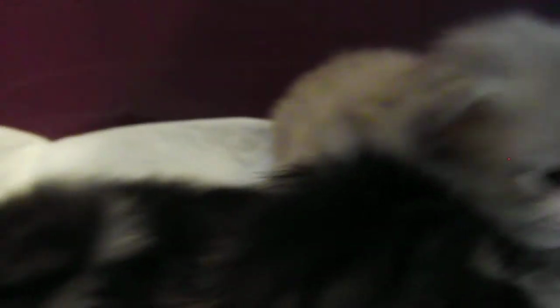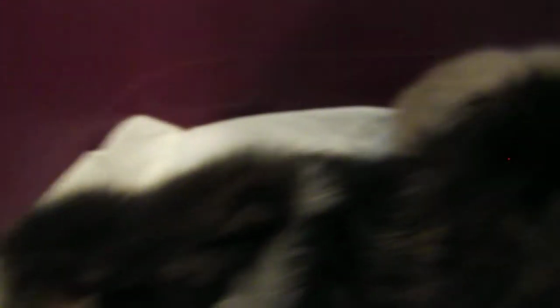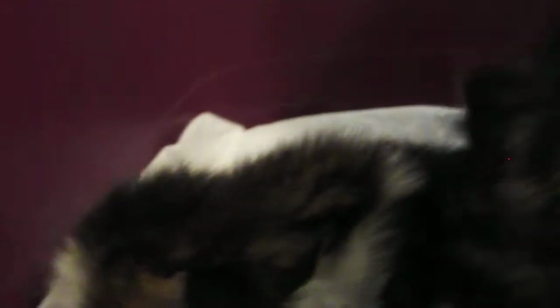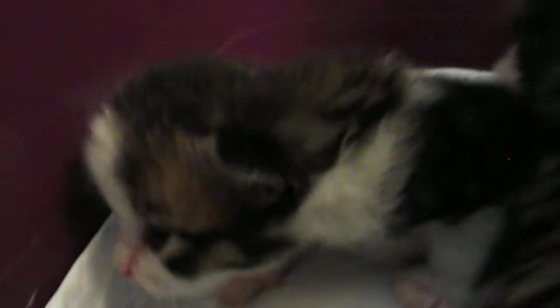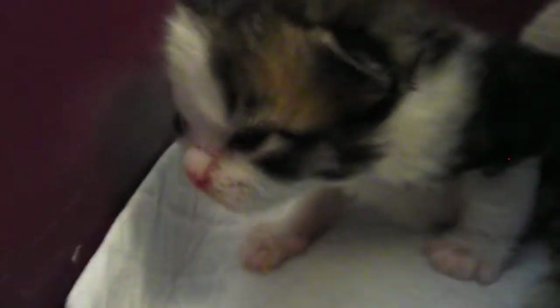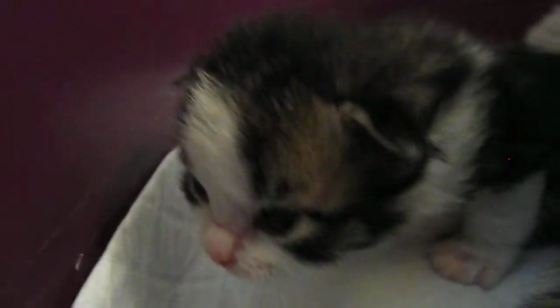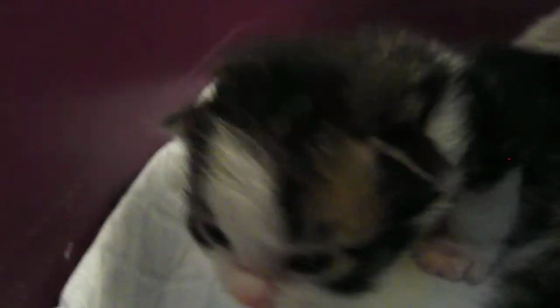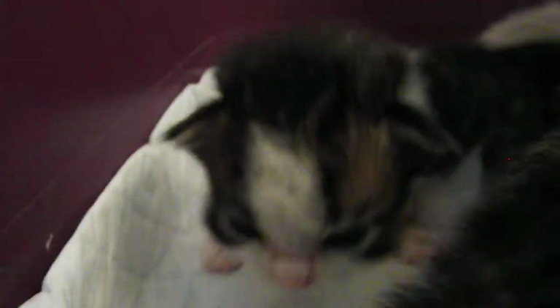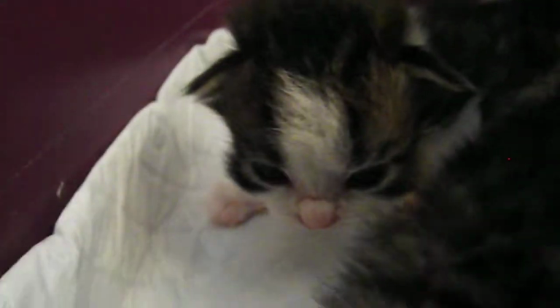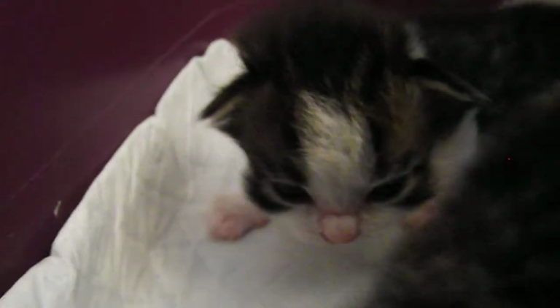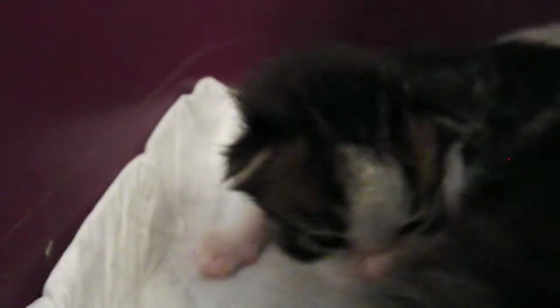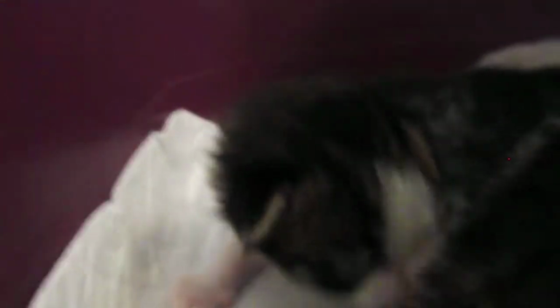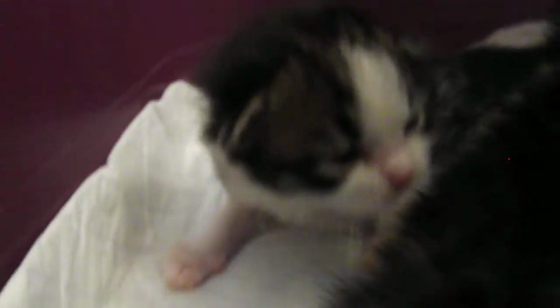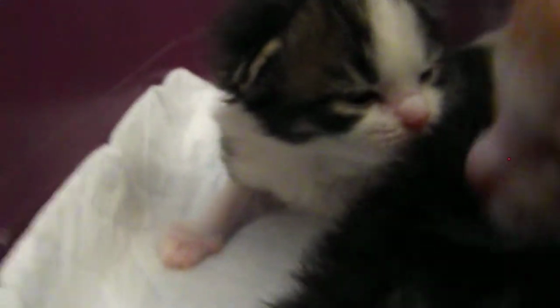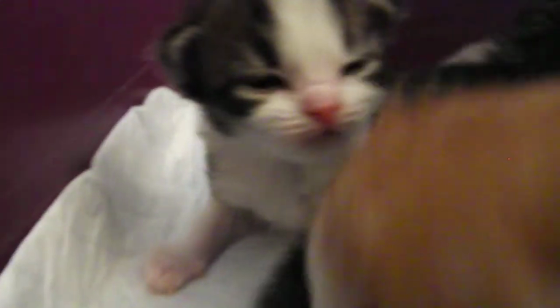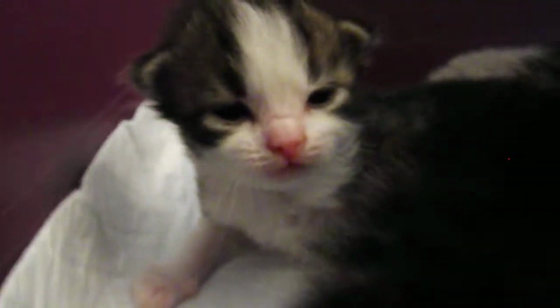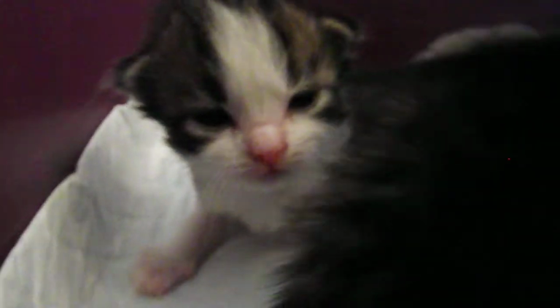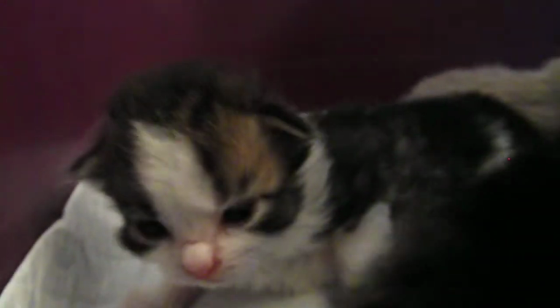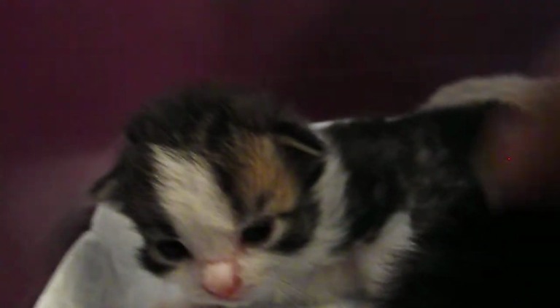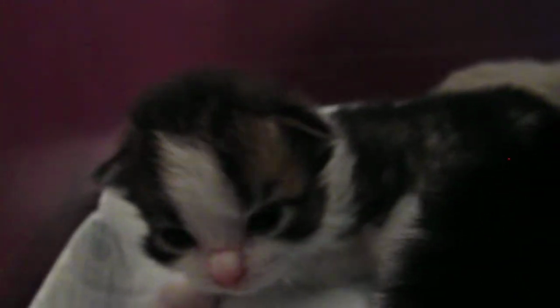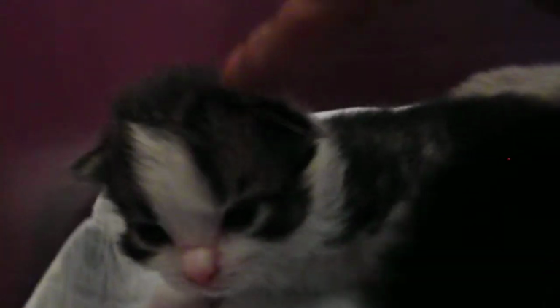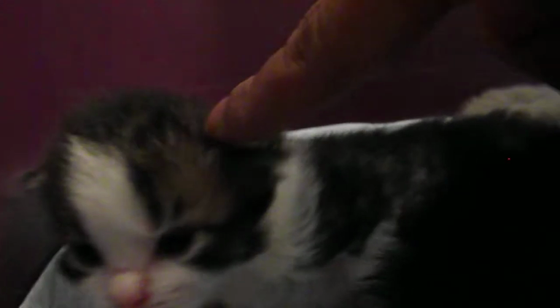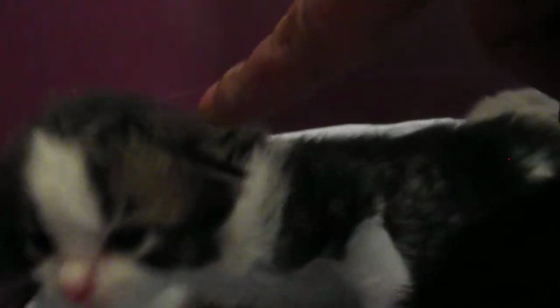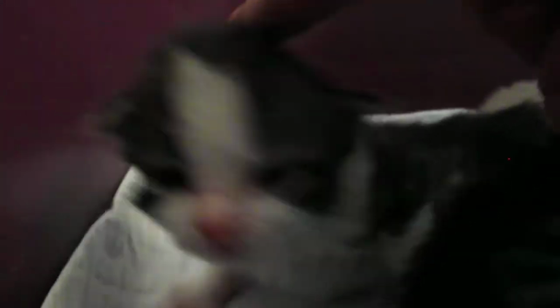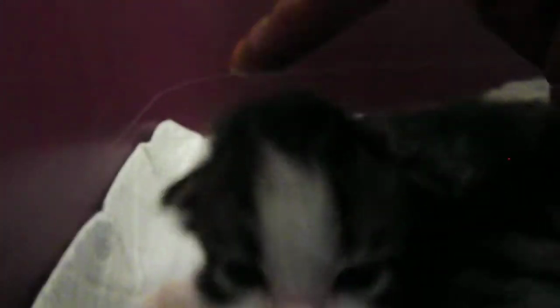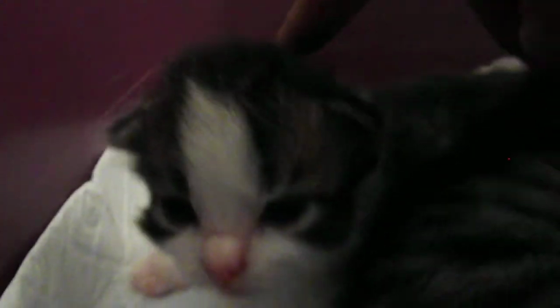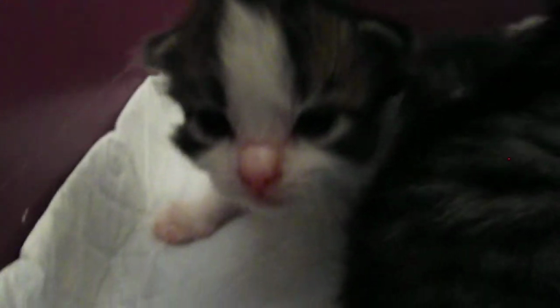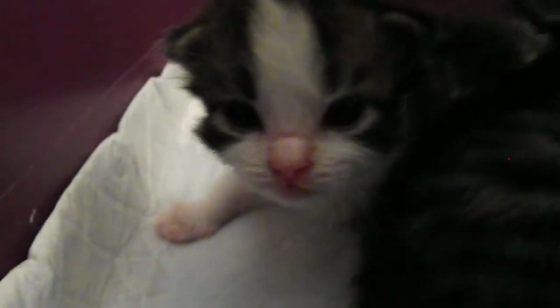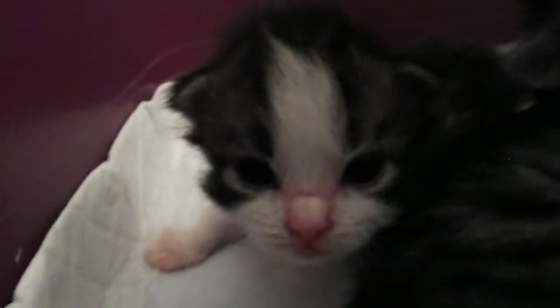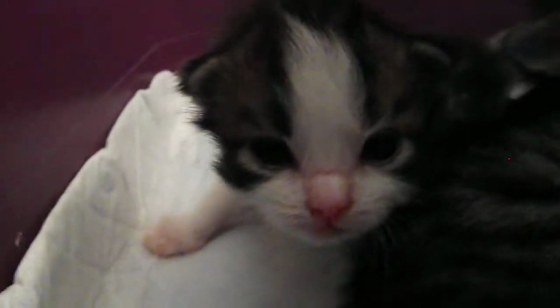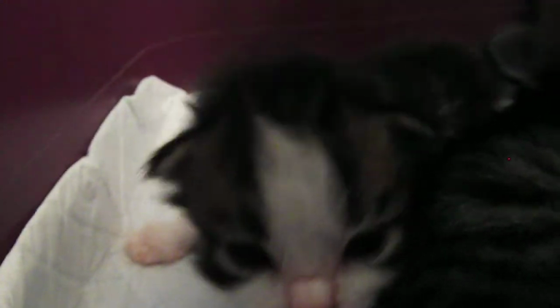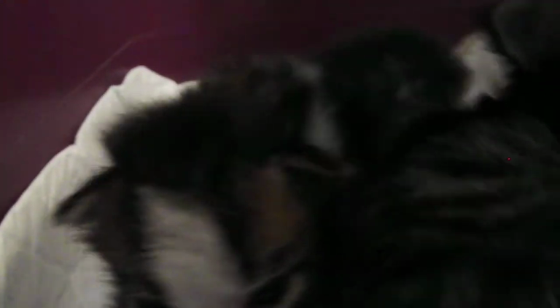And over here, this brown McTabby boy with lots of white on his face — that is Billy the Kid.